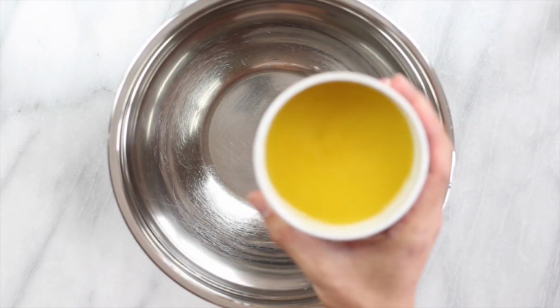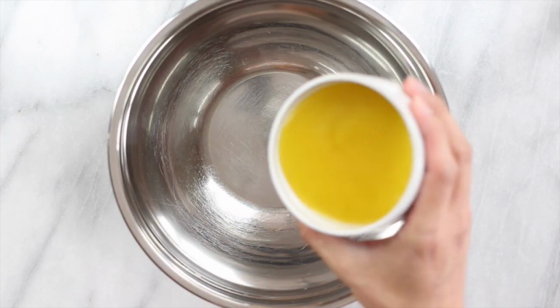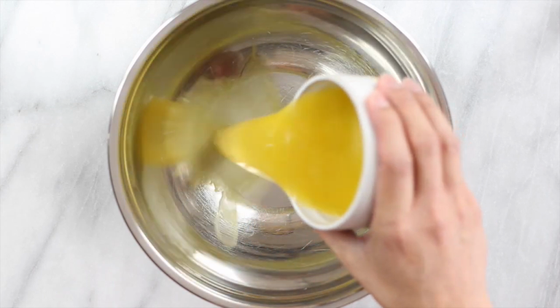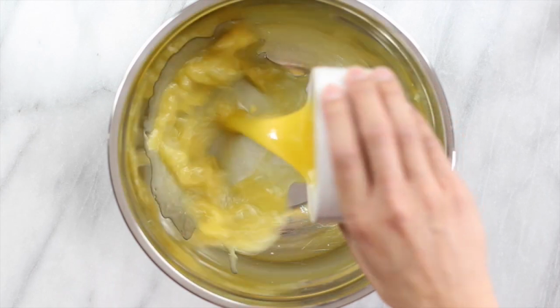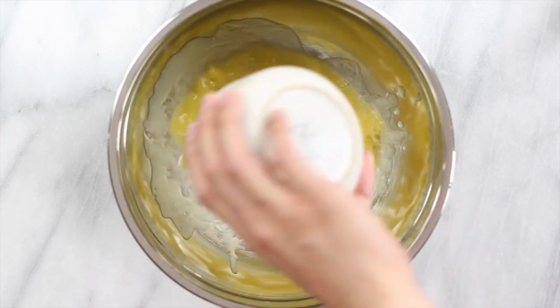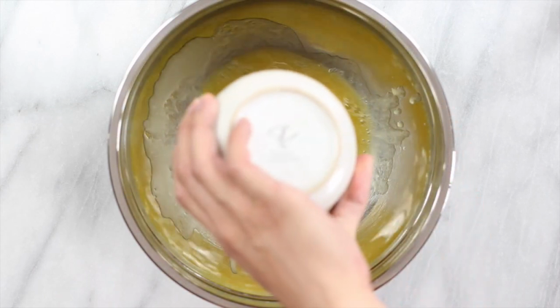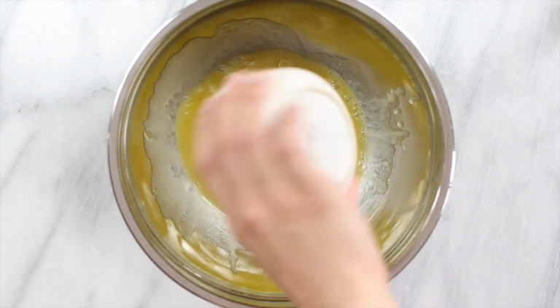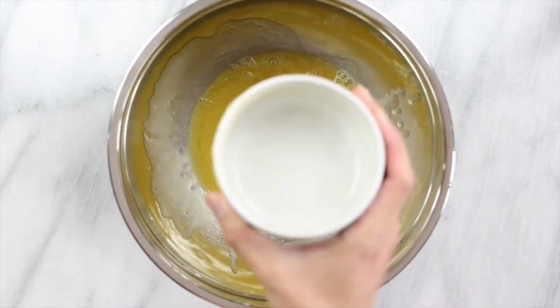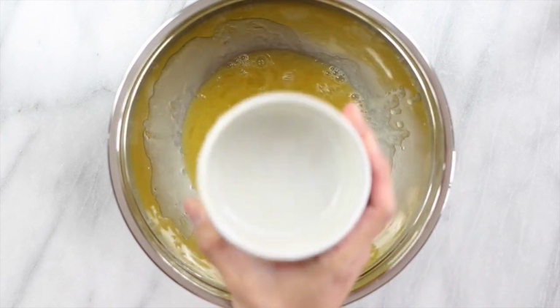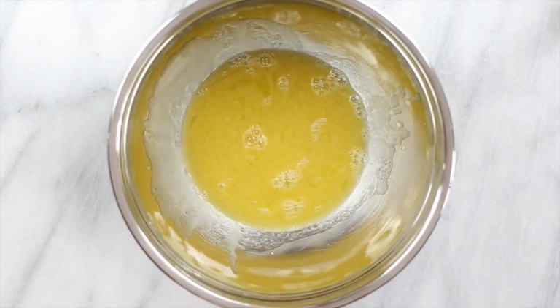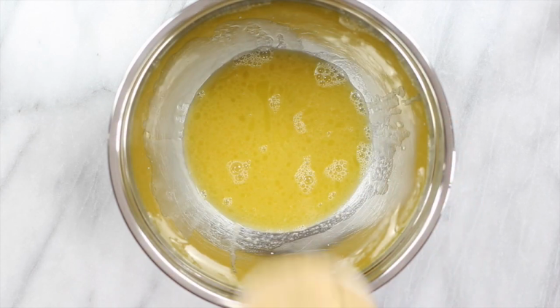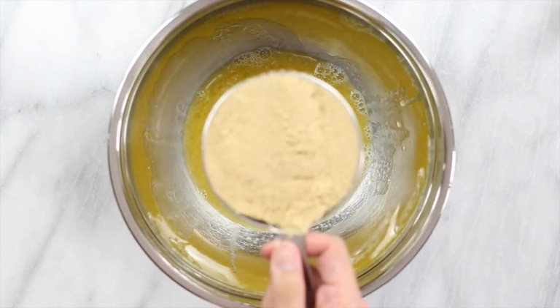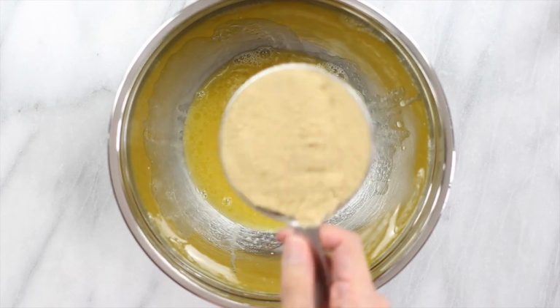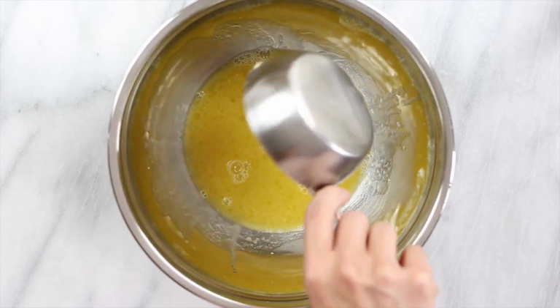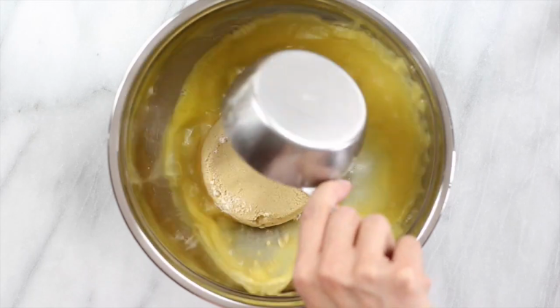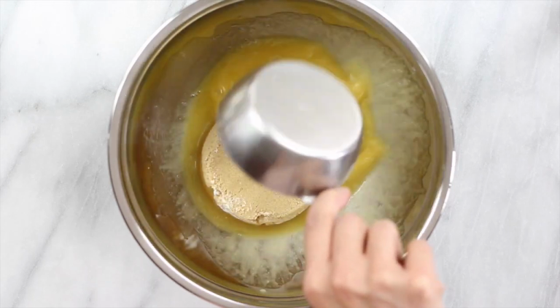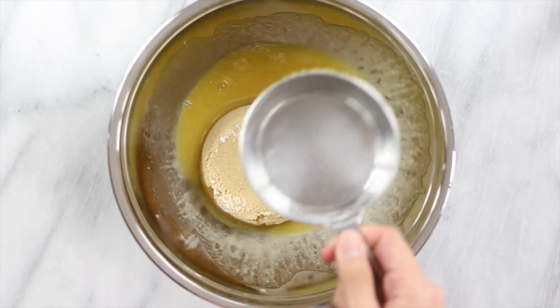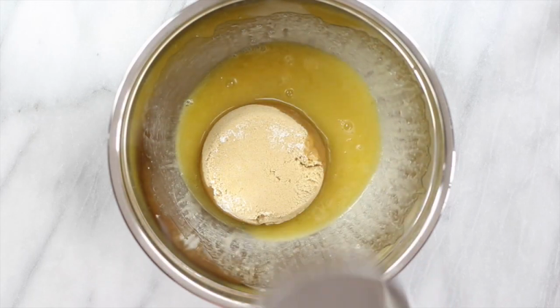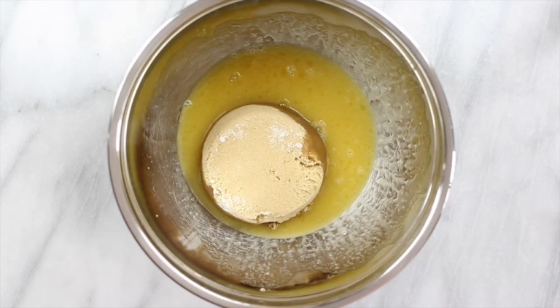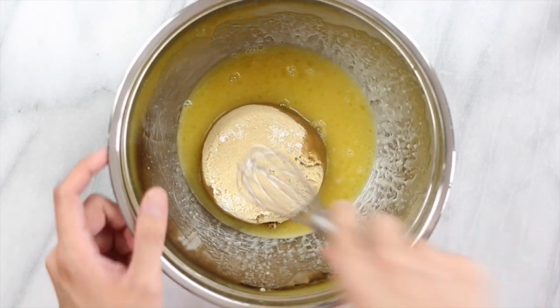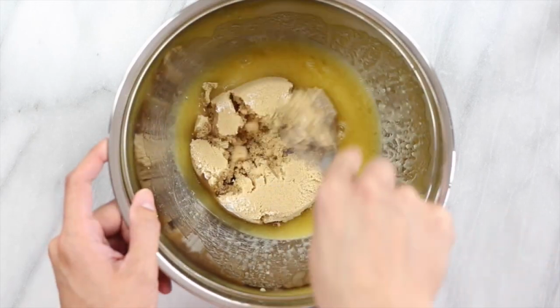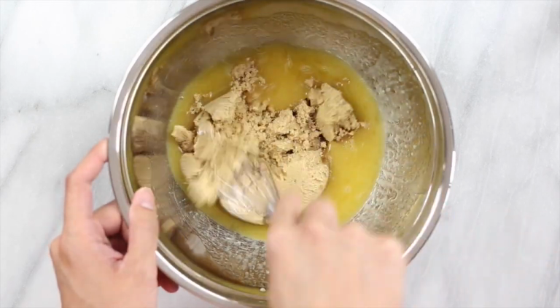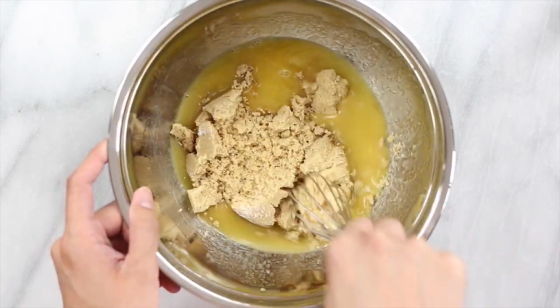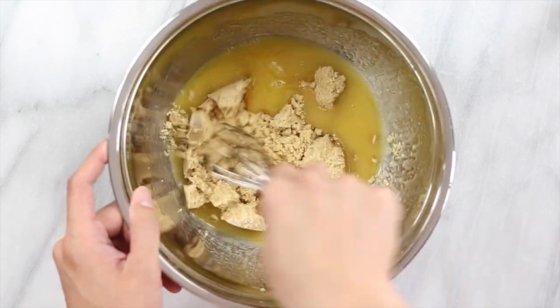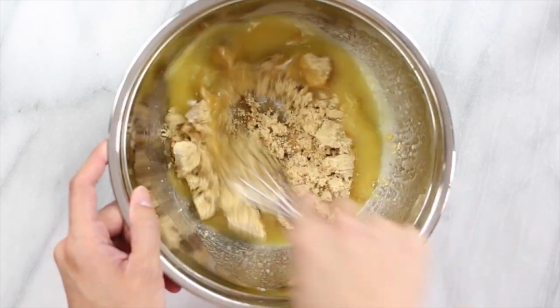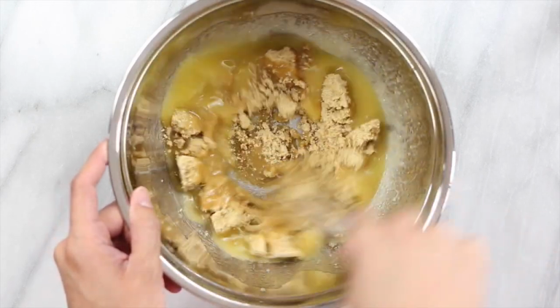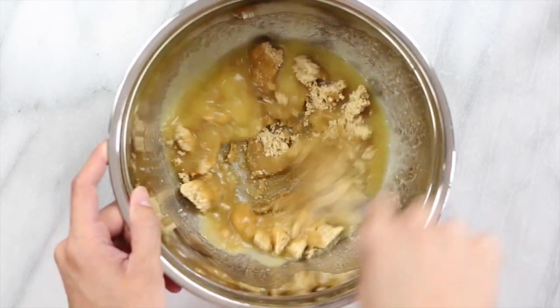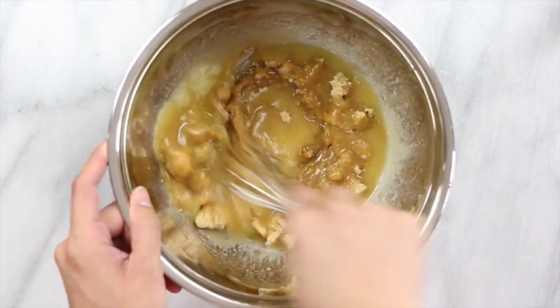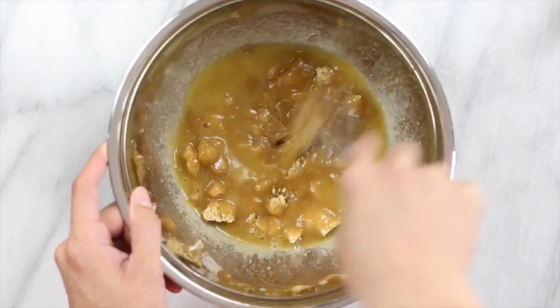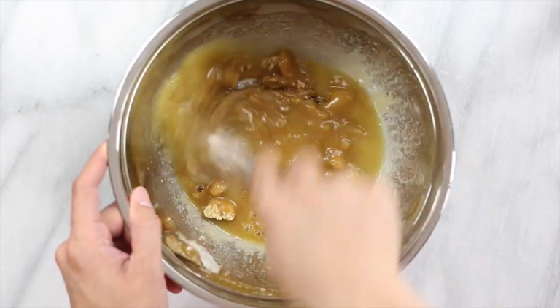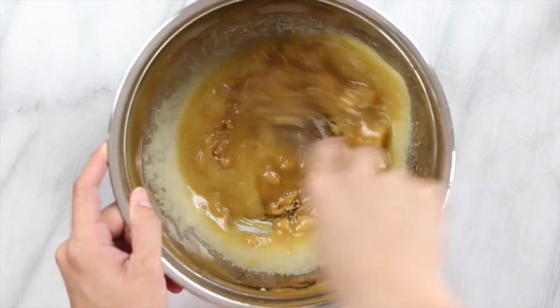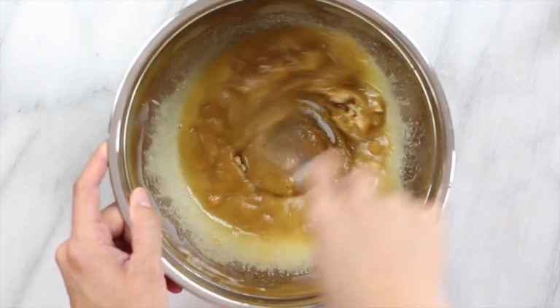First, add some melted vegan butter to a large bowl, then some light brown sugar, and just whisk it all together until it is well combined.